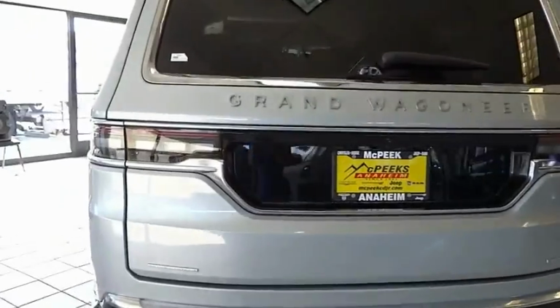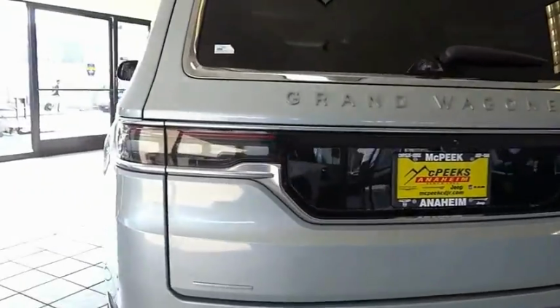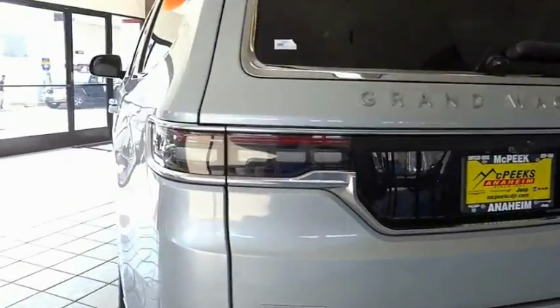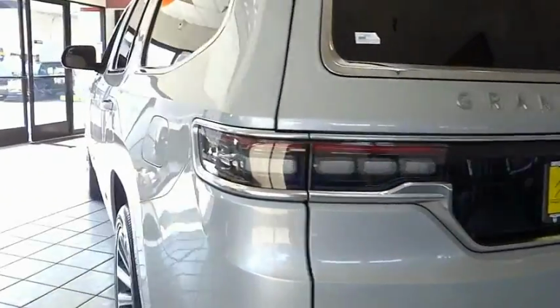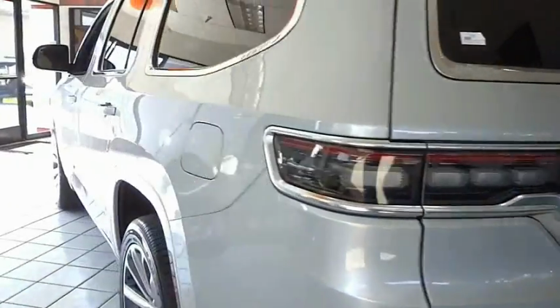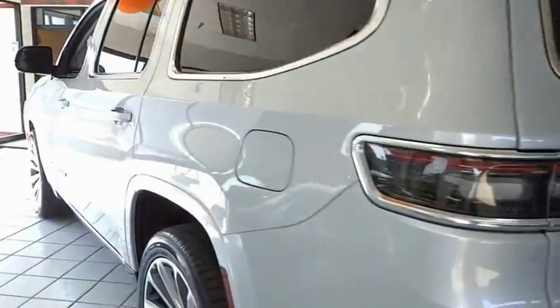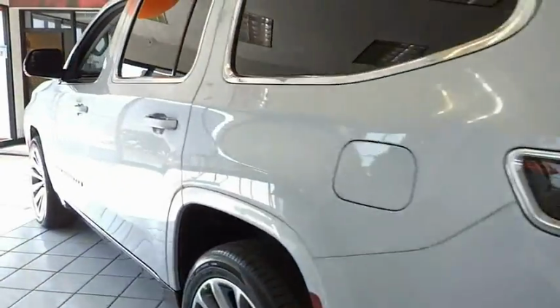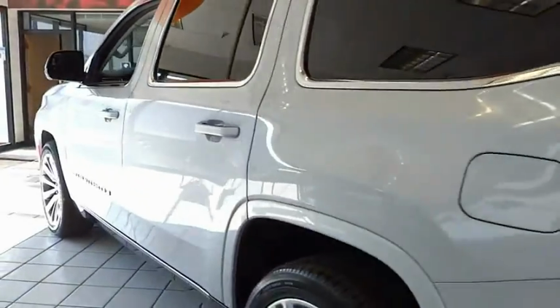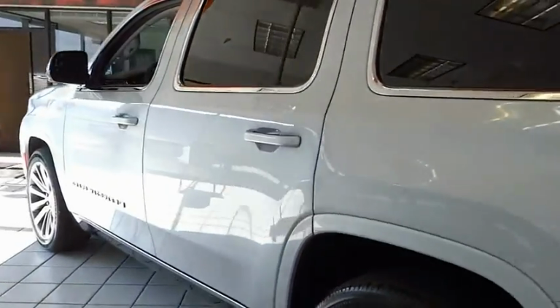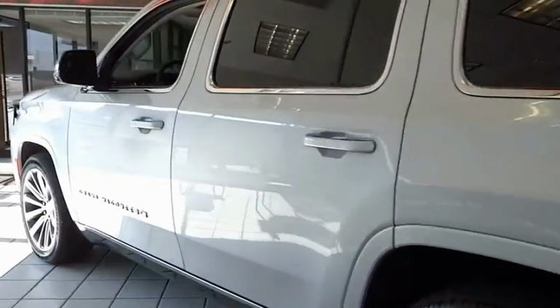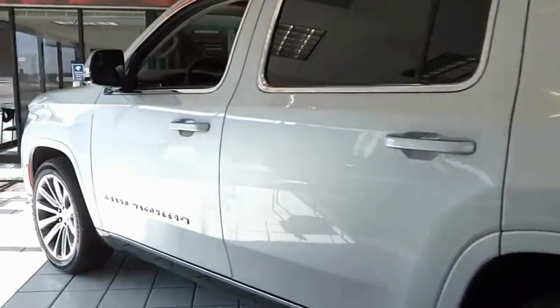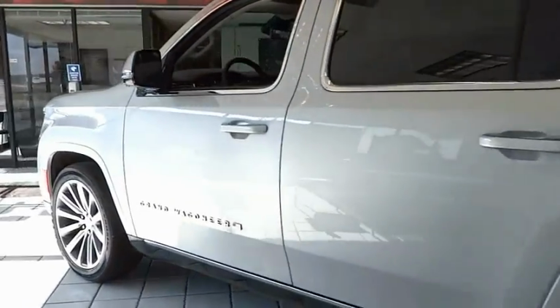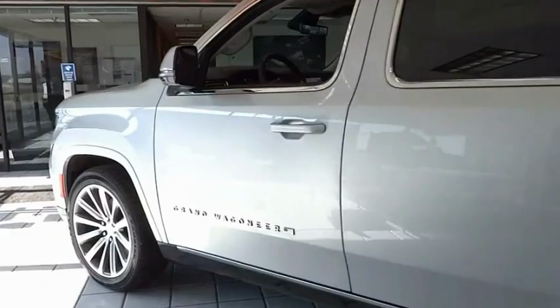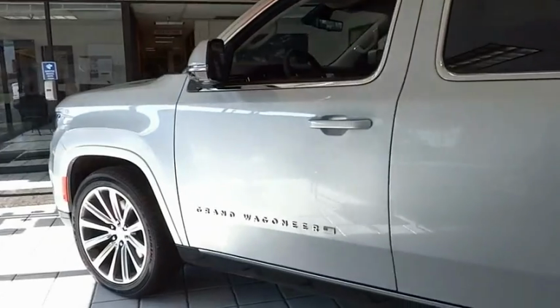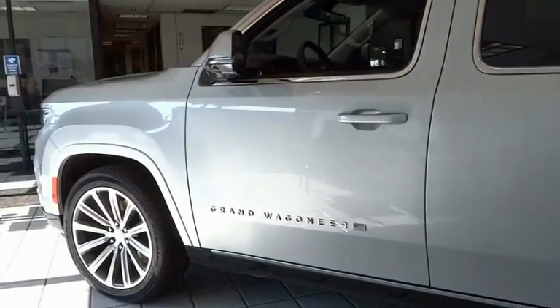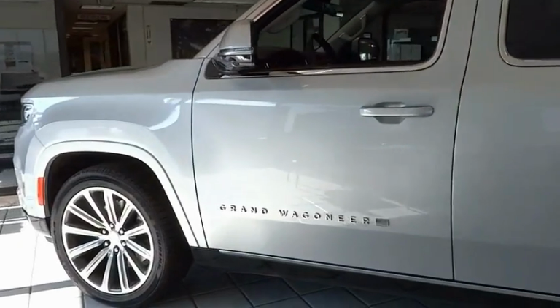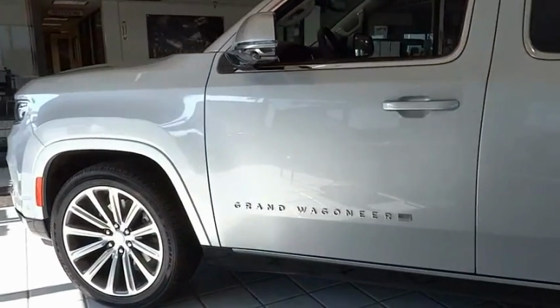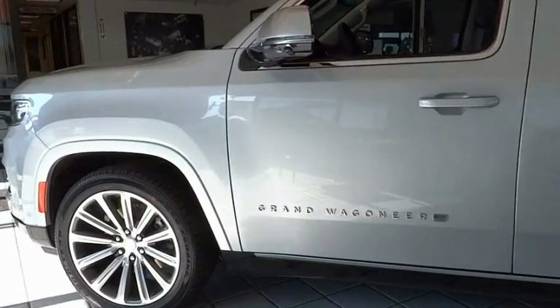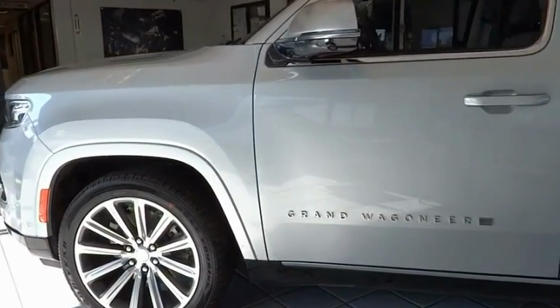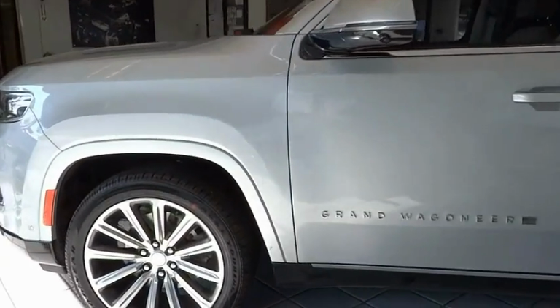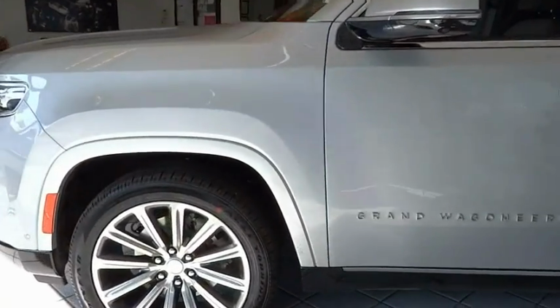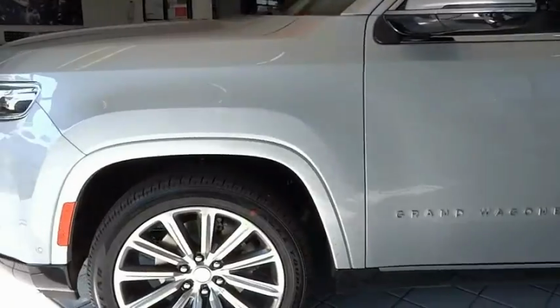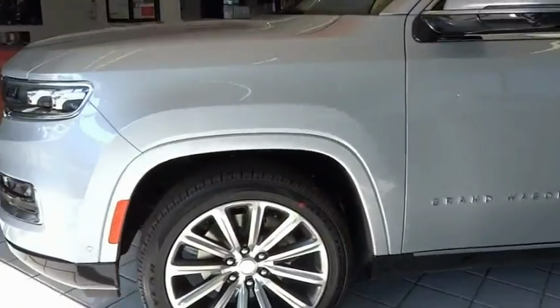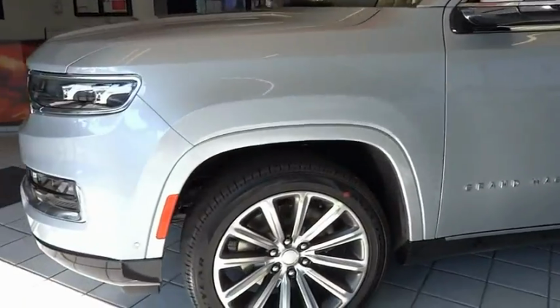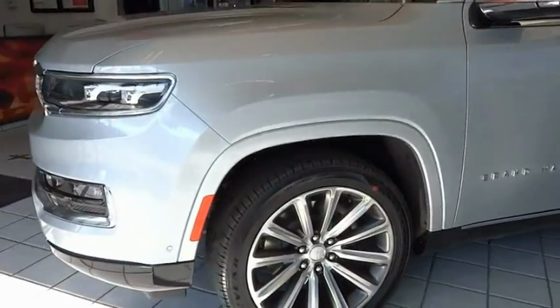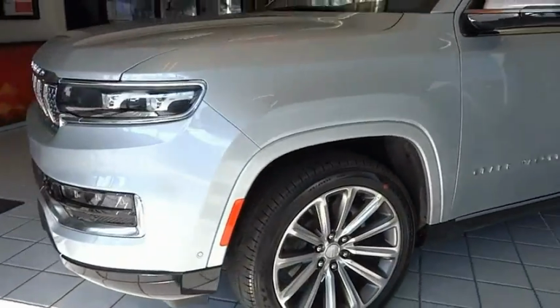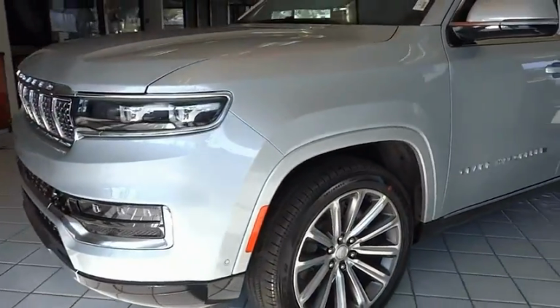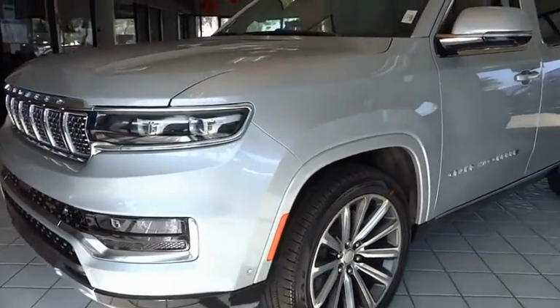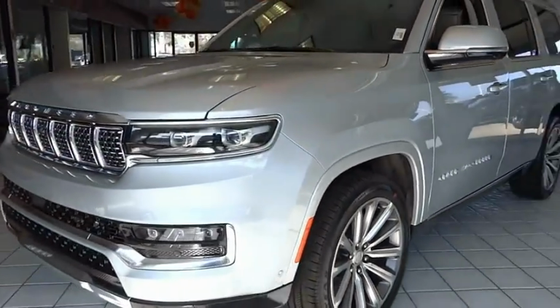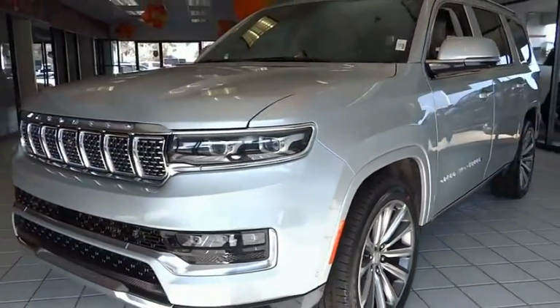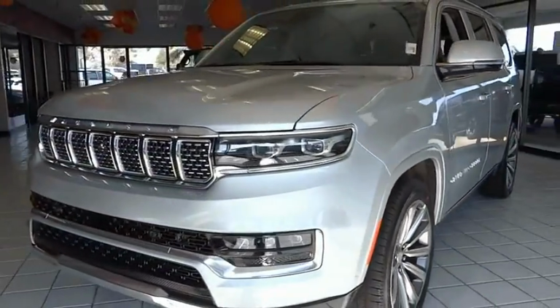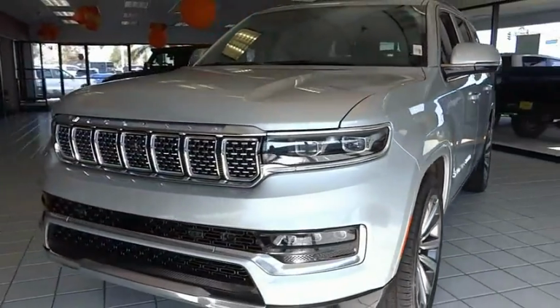Electronic stability control, alloy wheels, power liftgate, brake assist, traction control, remote keyless entry, fog lights, power moonroof, rain sensing wipers, and roof rack.